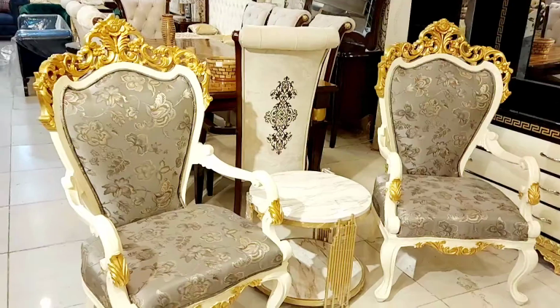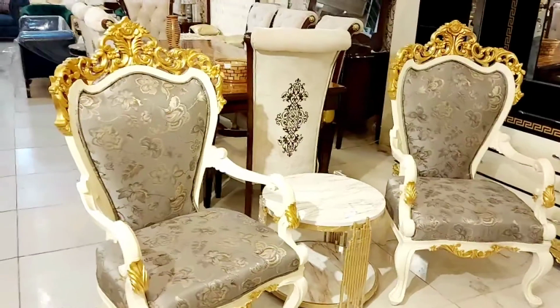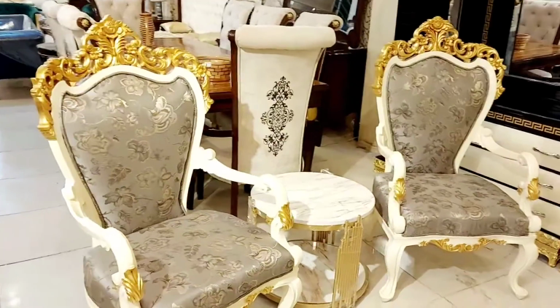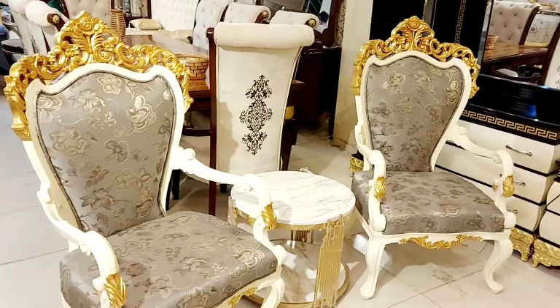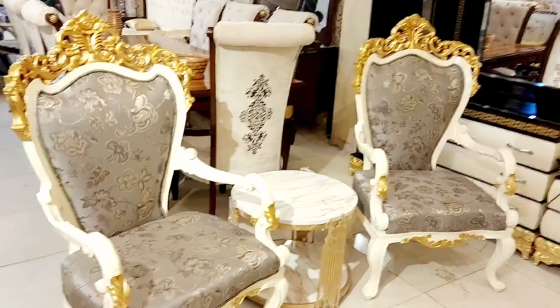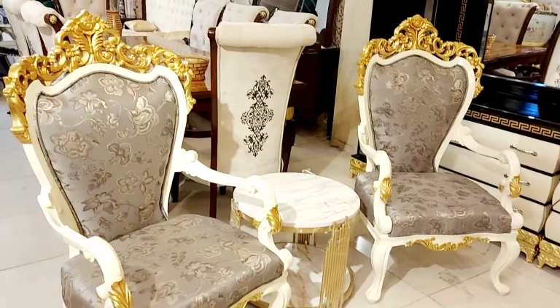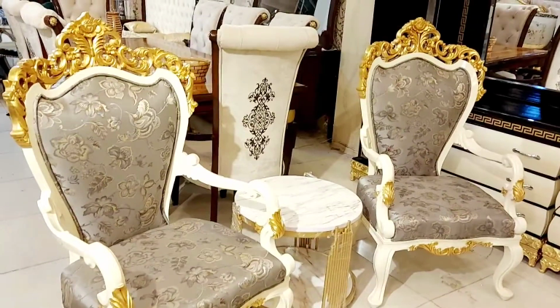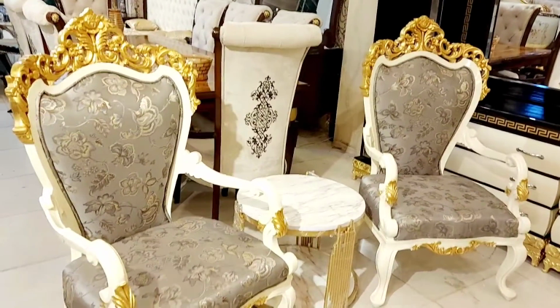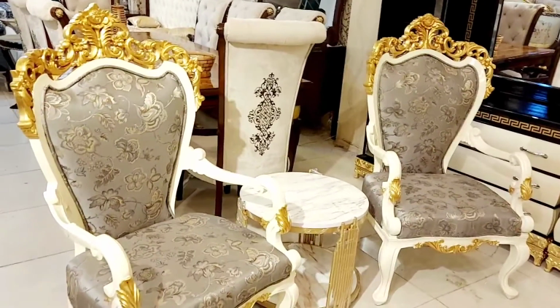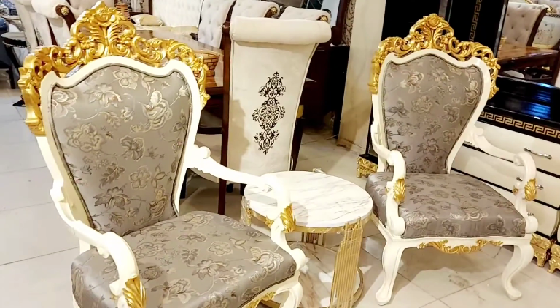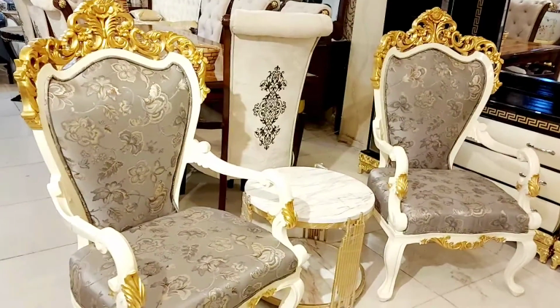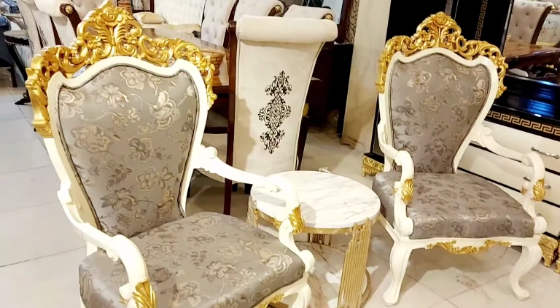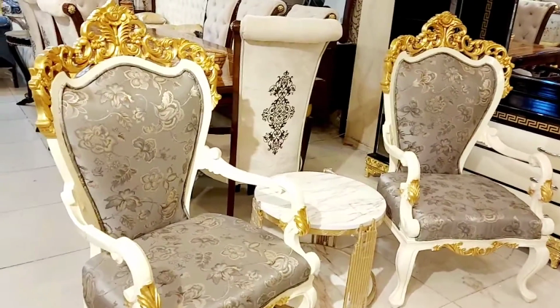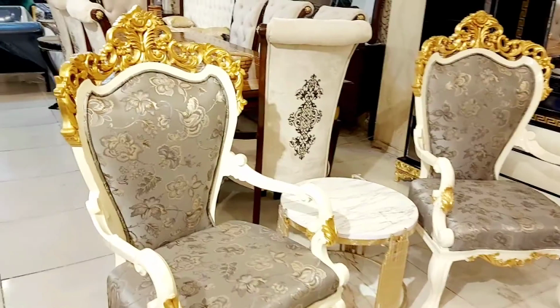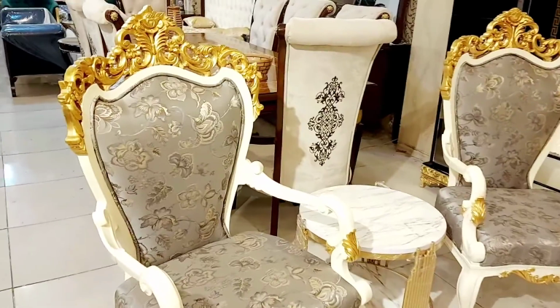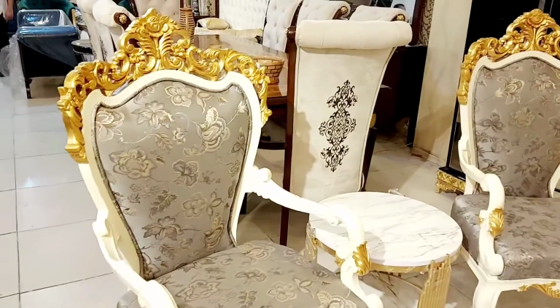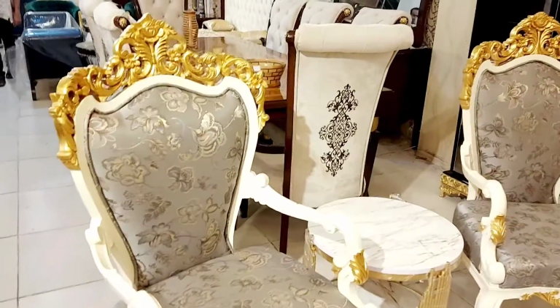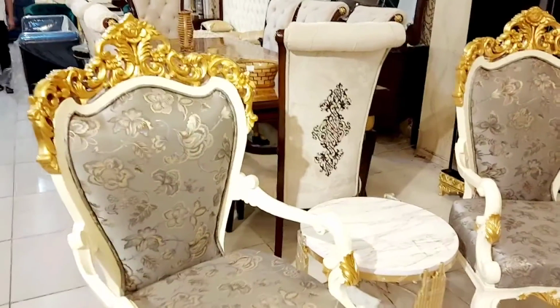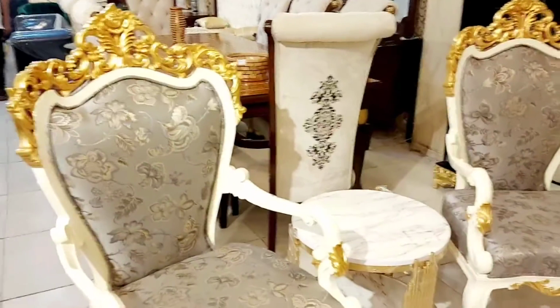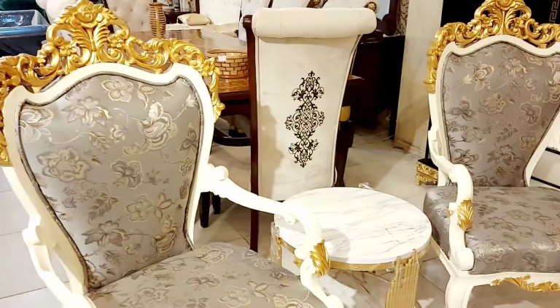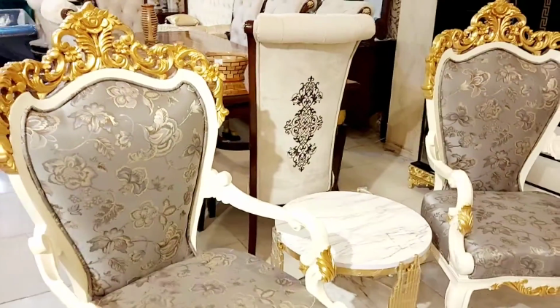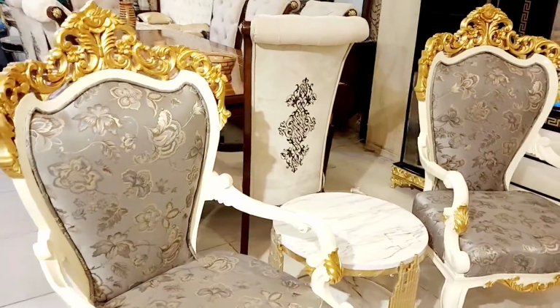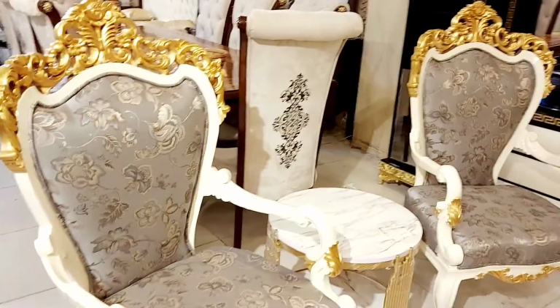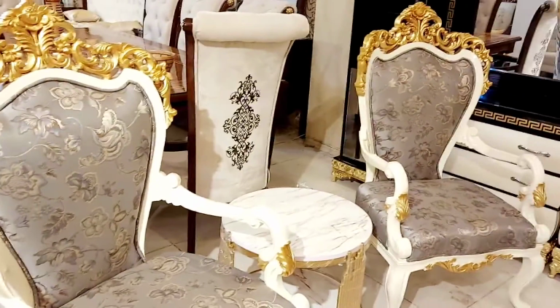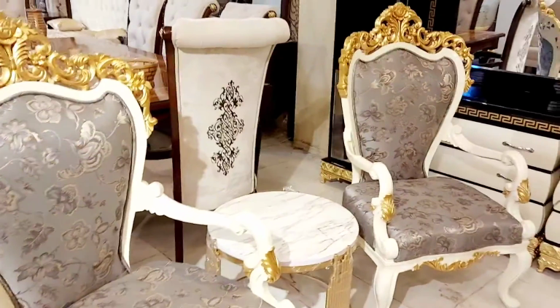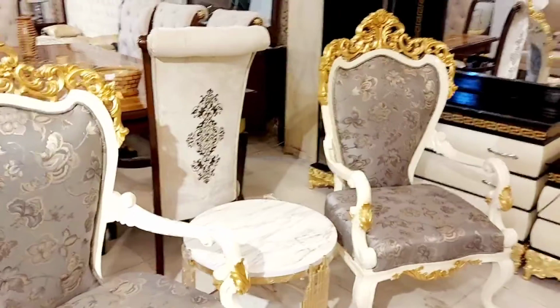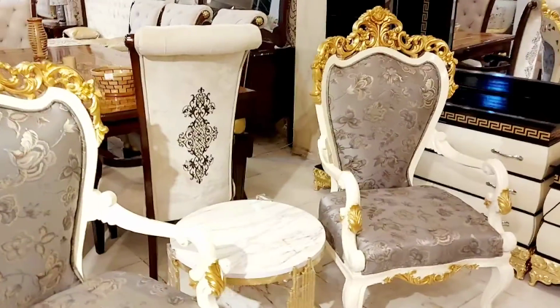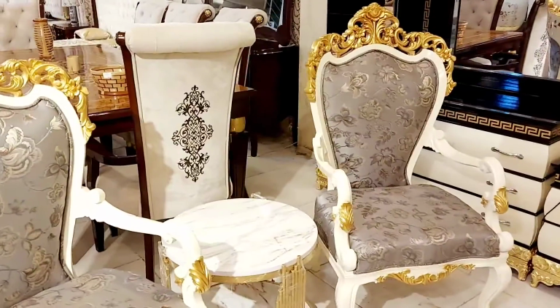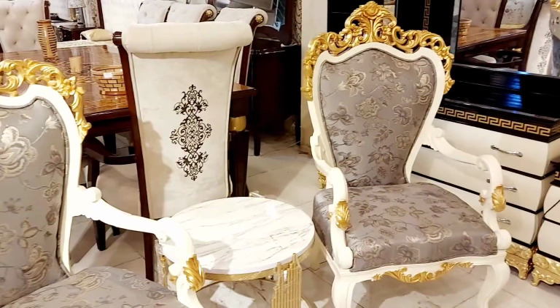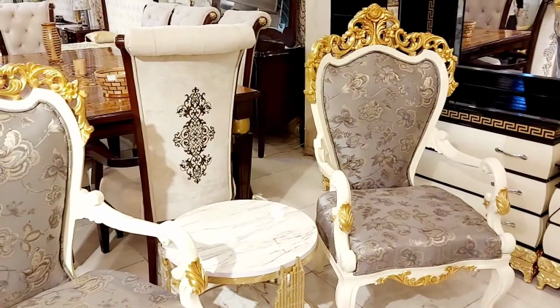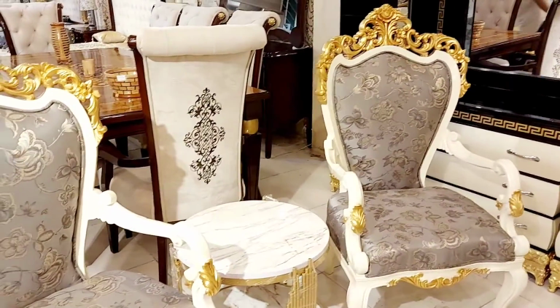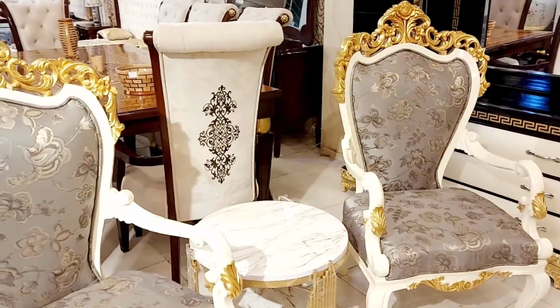Hello everyone. Today I am taking a very nice bedroom set for you. It is a unique design and carving. It was a custom order. We have executed our project.